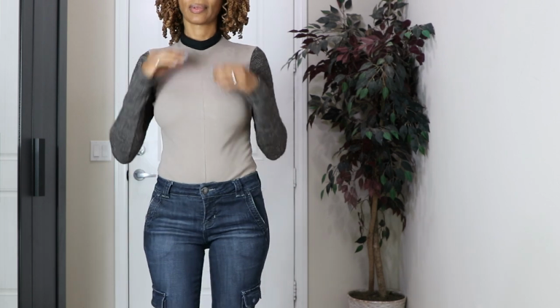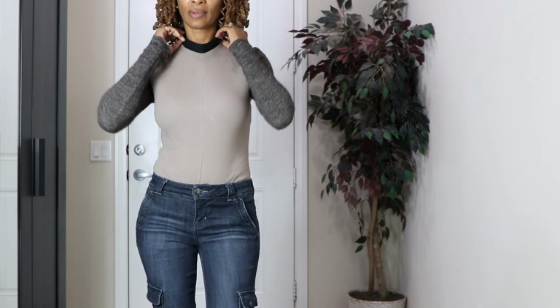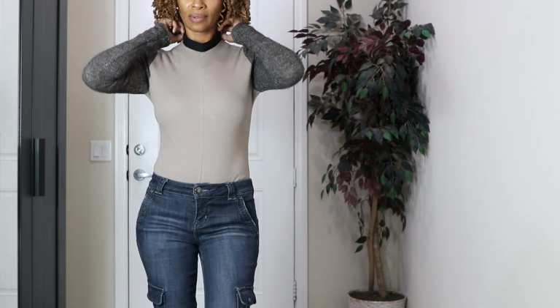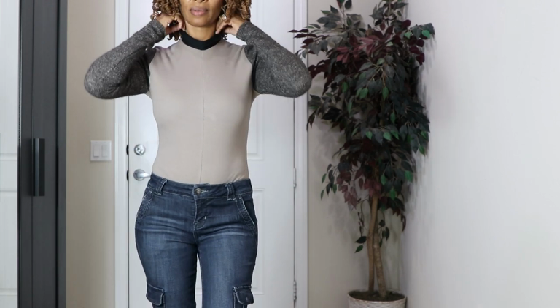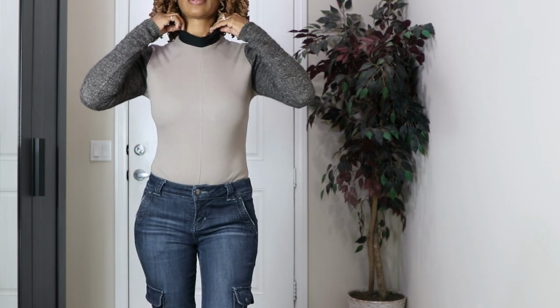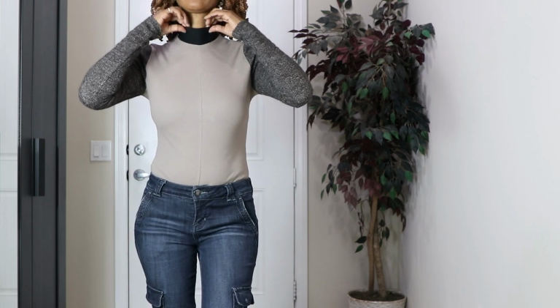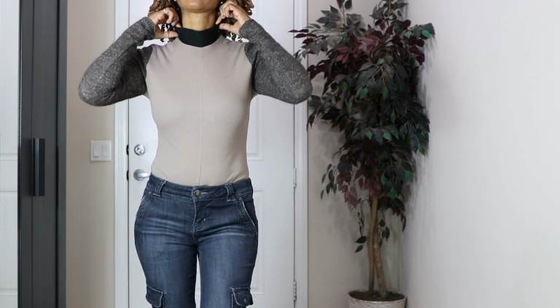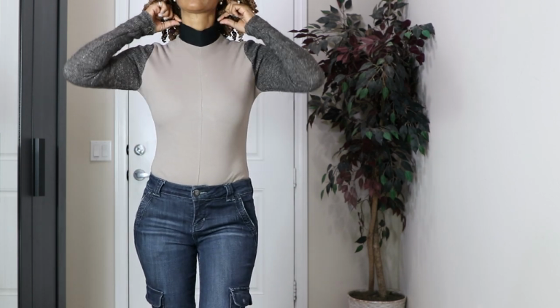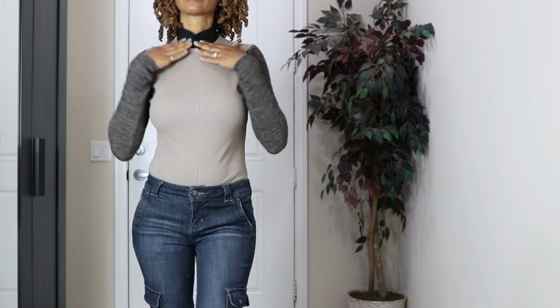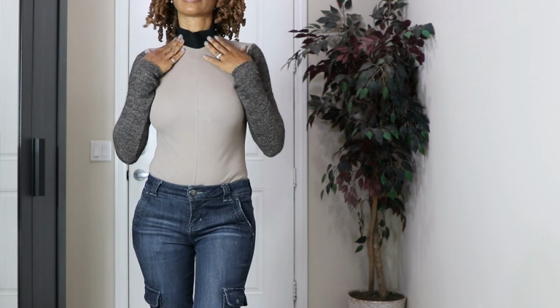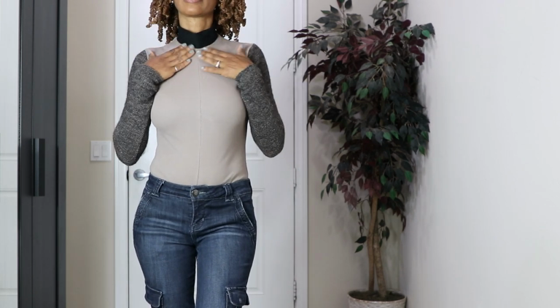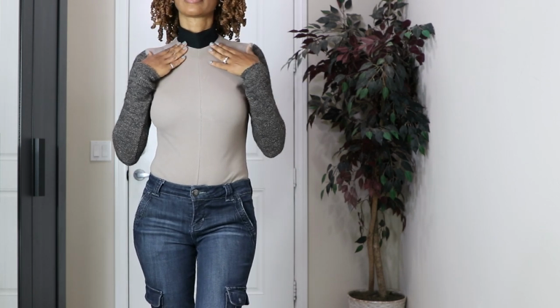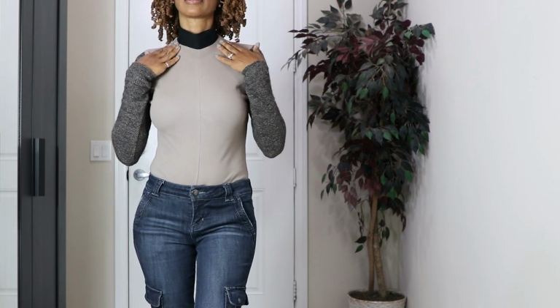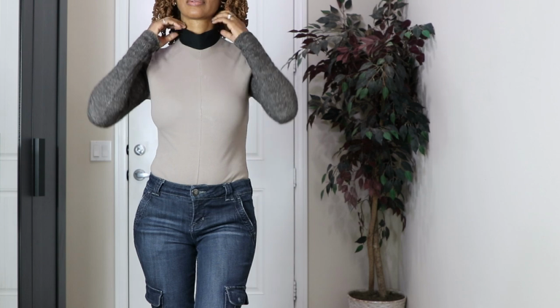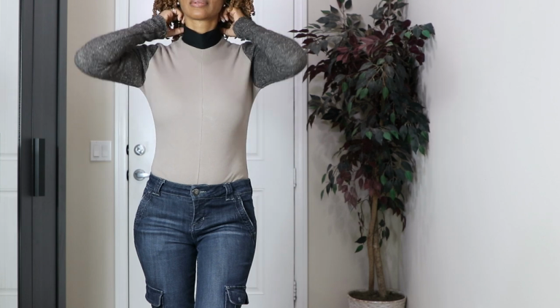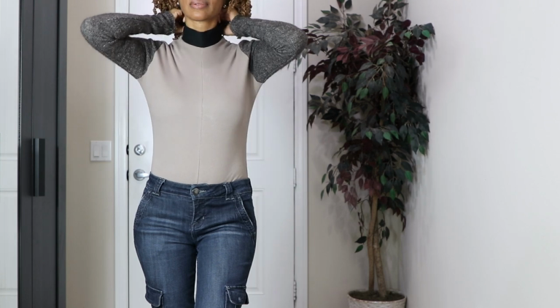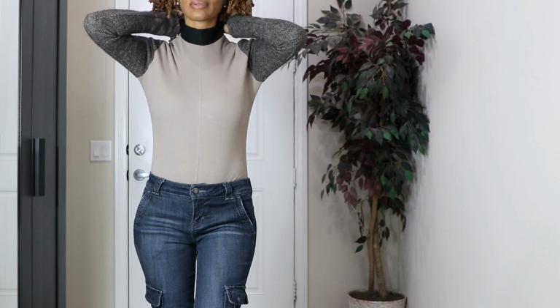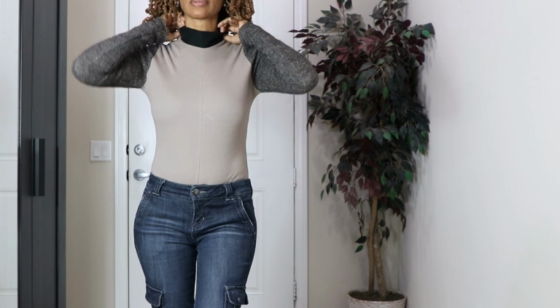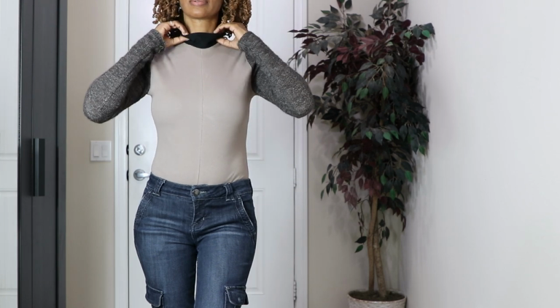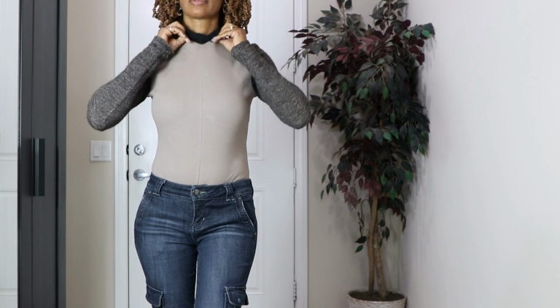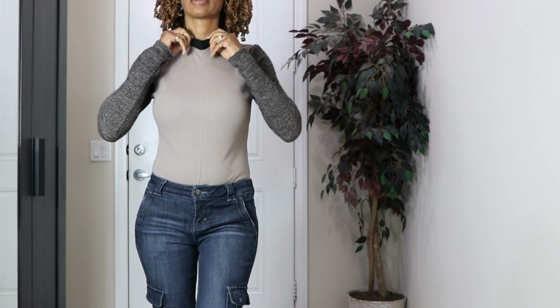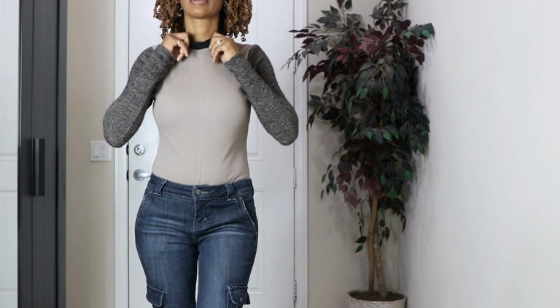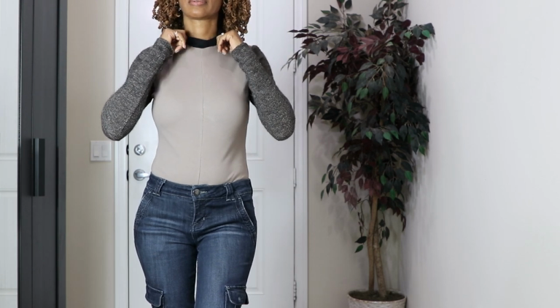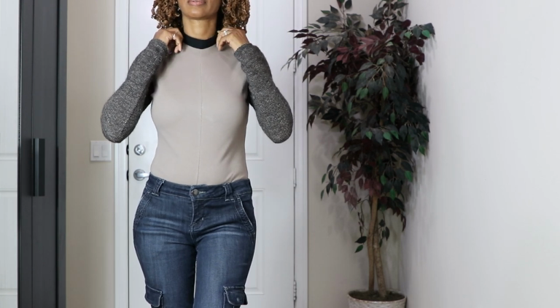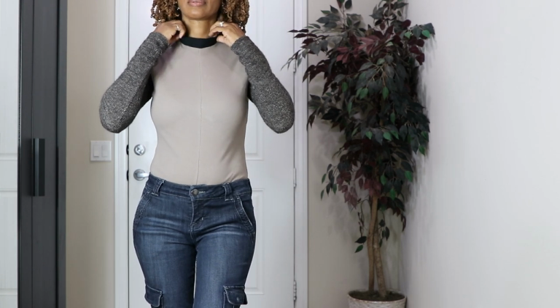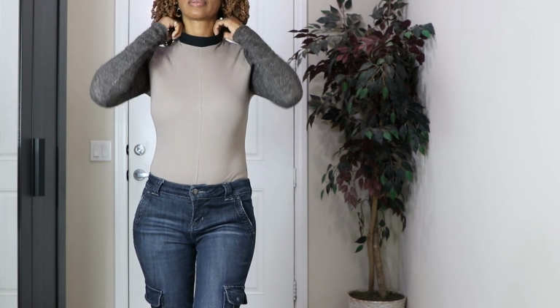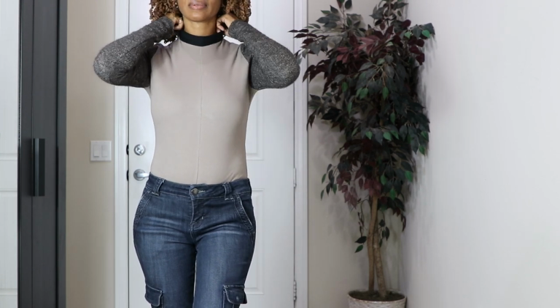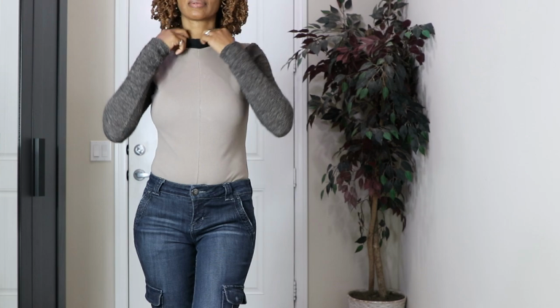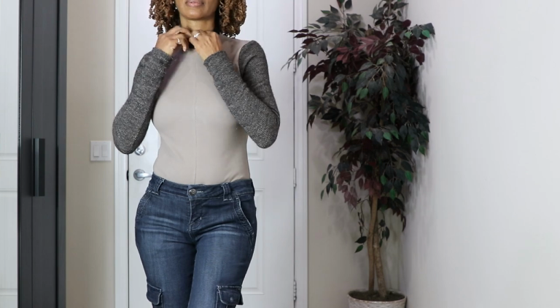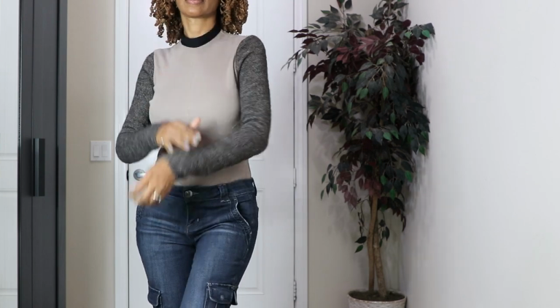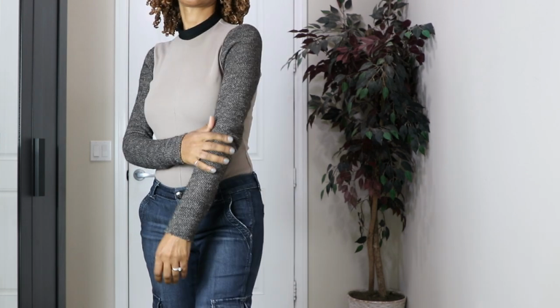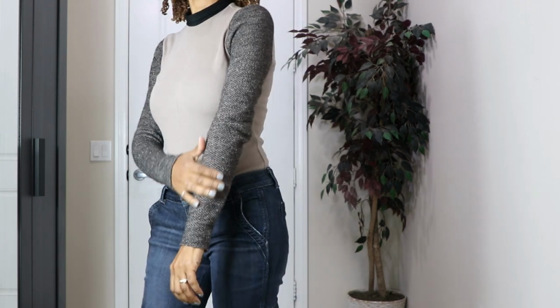I realized that I can fold the collar down or I can leave it up, and I just decided to fold it down in this case. So this is my scrap buster make and I really like it. I was happy to be able to use the rest of this sweater knit fabric.